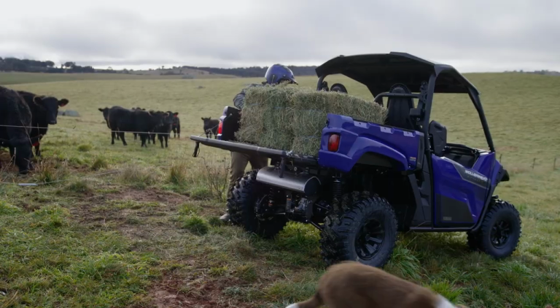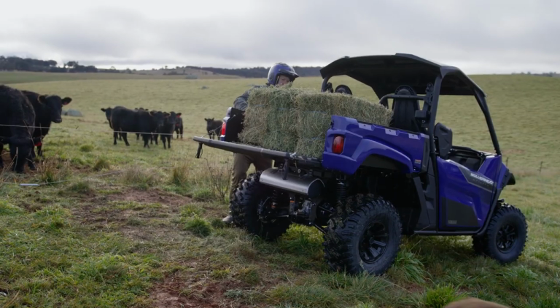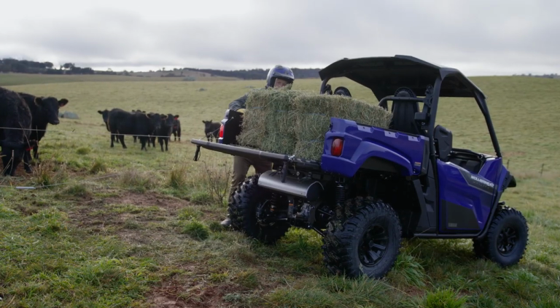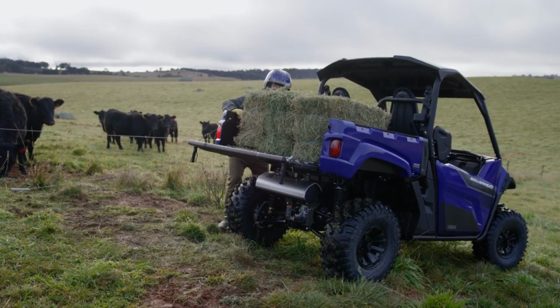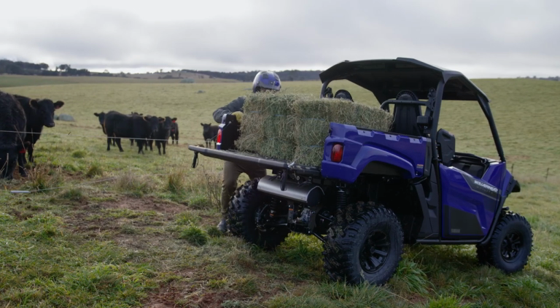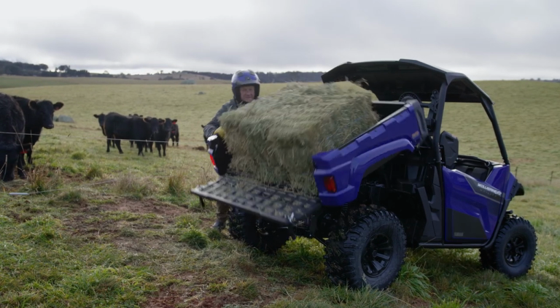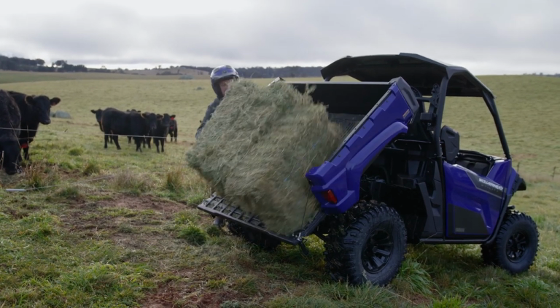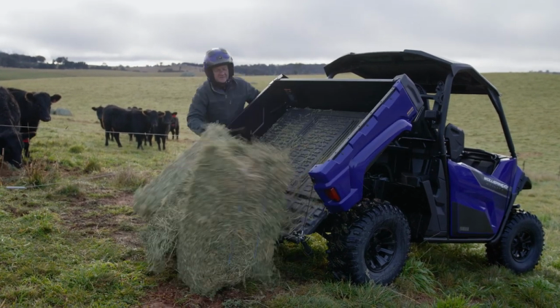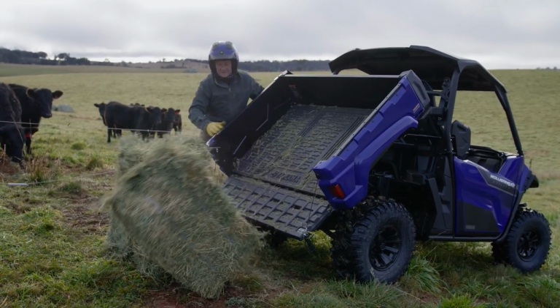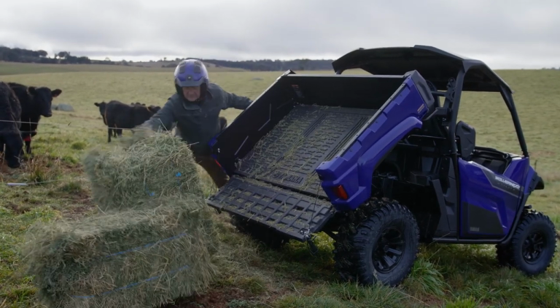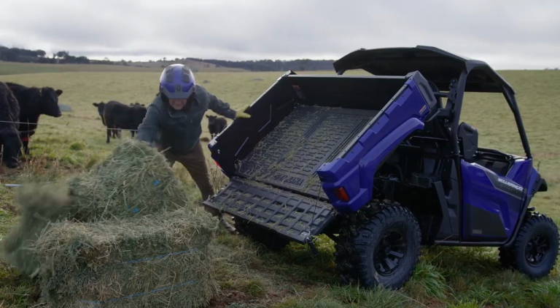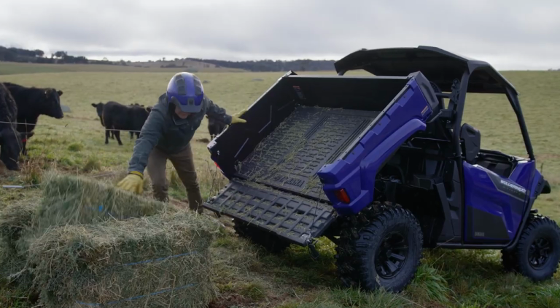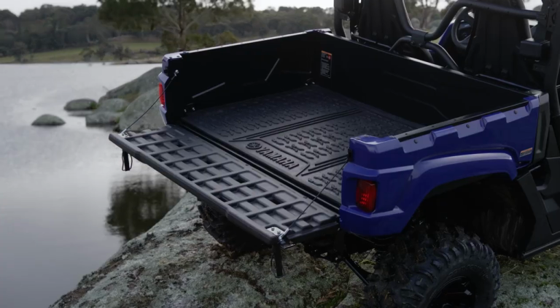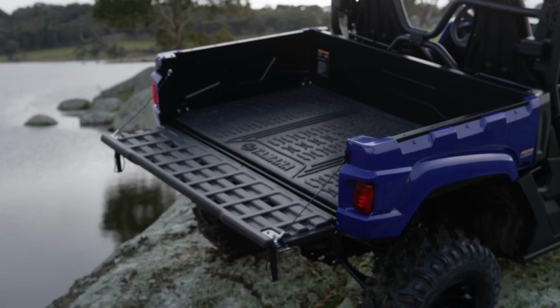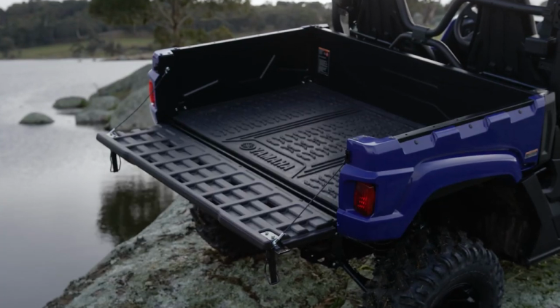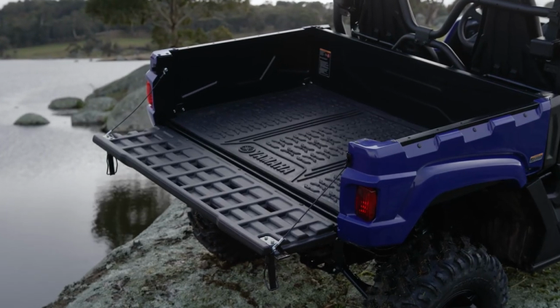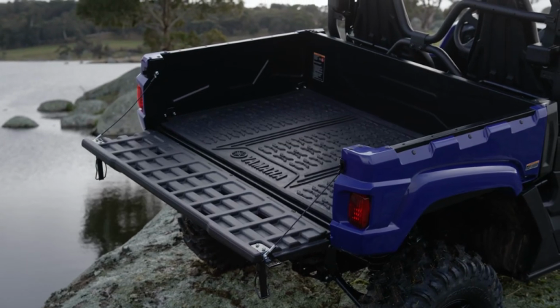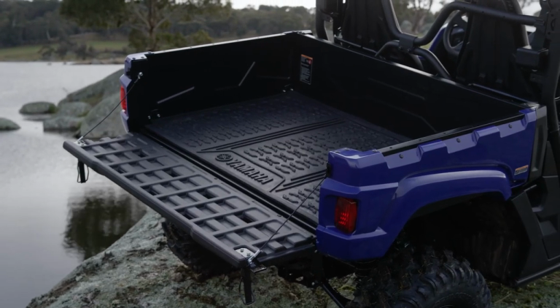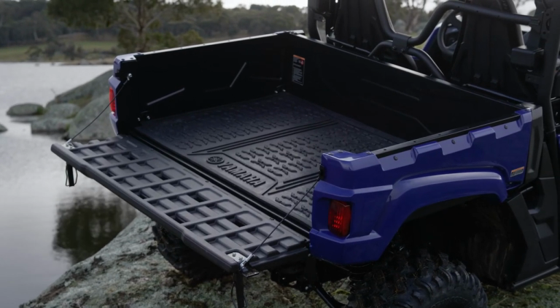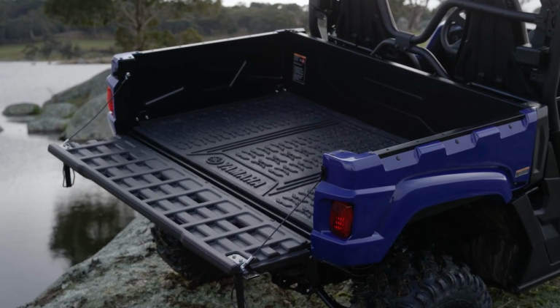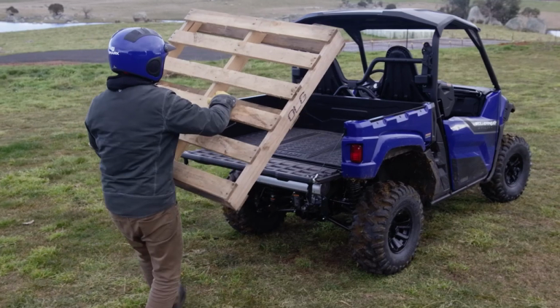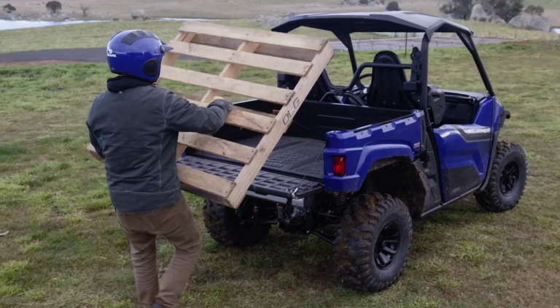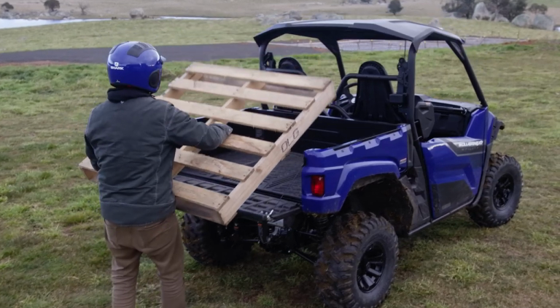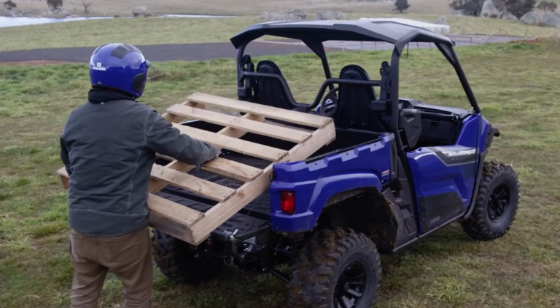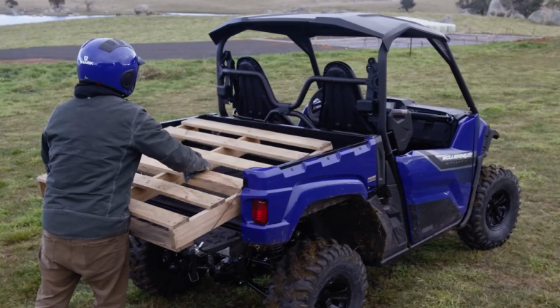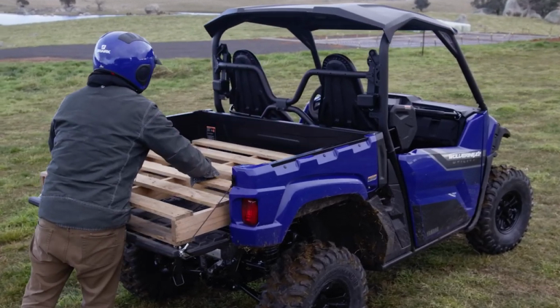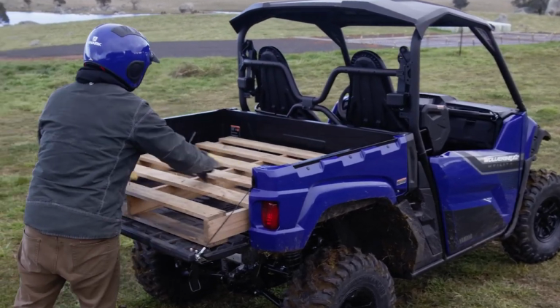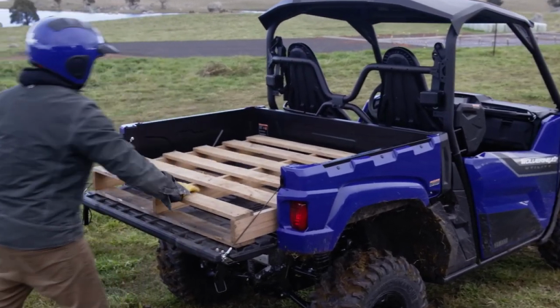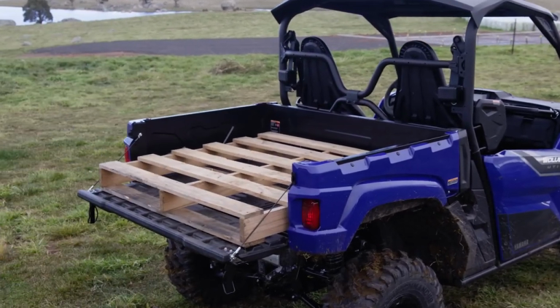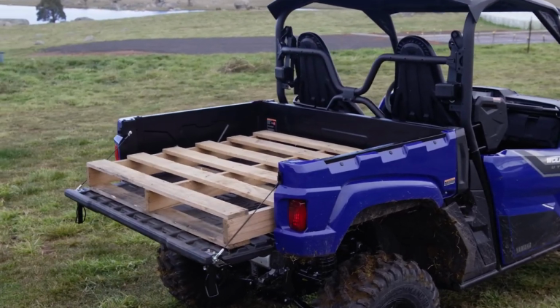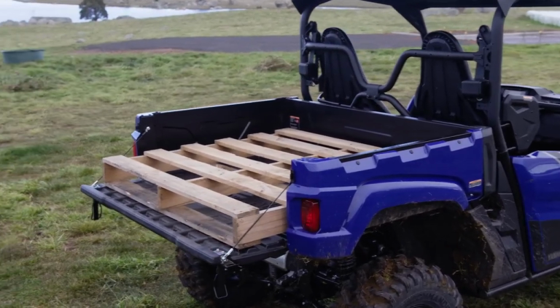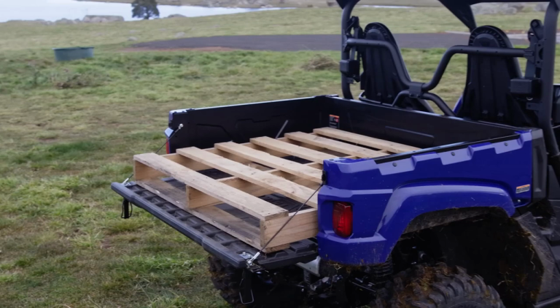What makes this model unique is the down-under spec, large tilting cargo bed. The tray is wider, longer and deeper than the standard X2 and is designed to take a full-size pallet. So now you can carry more and make fewer trips.